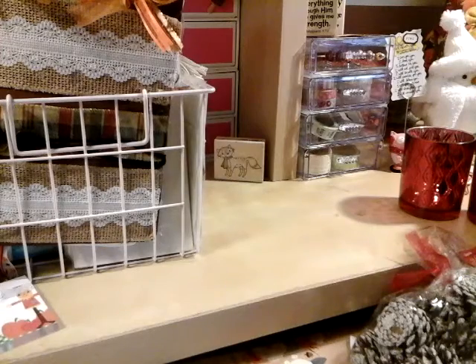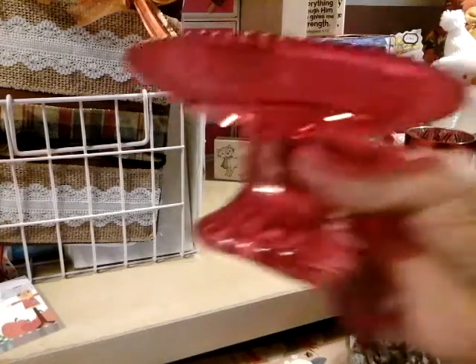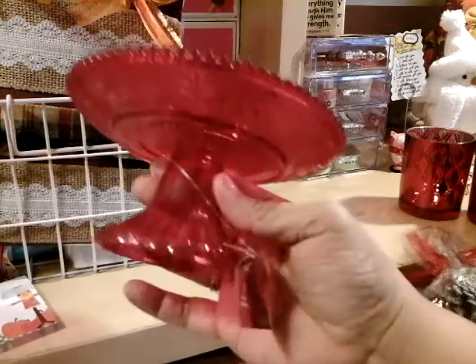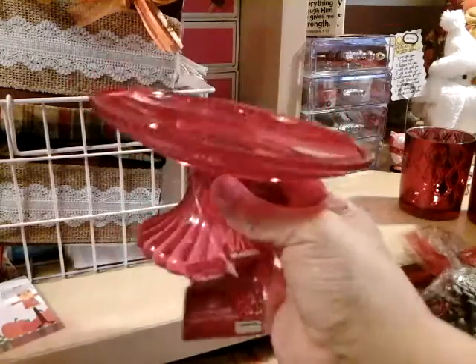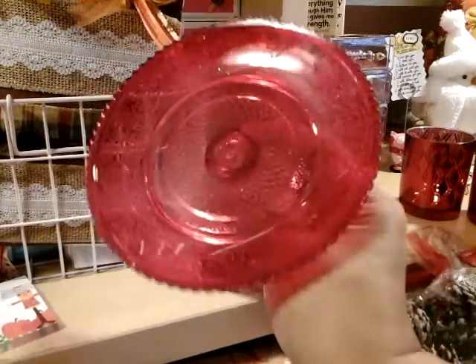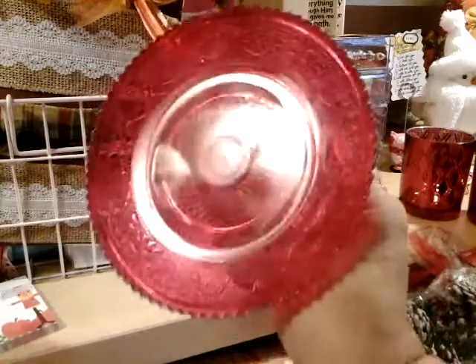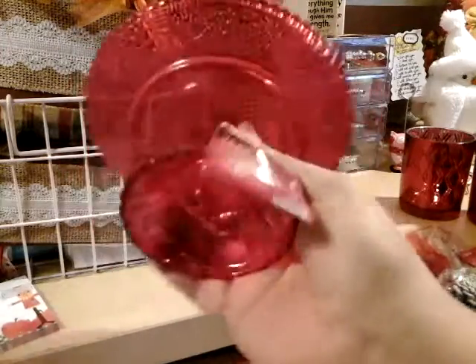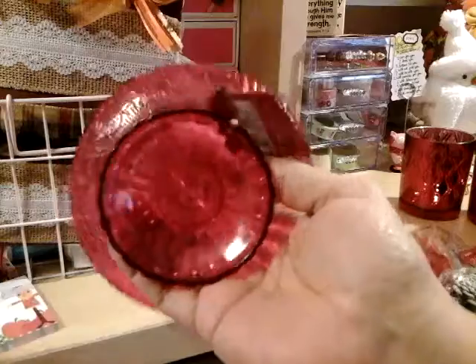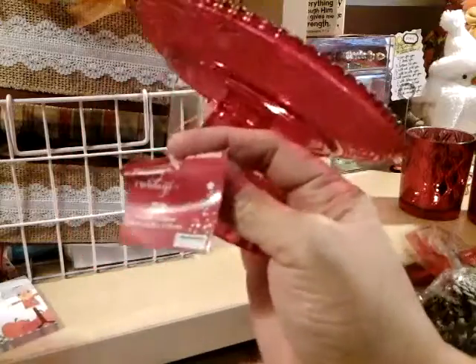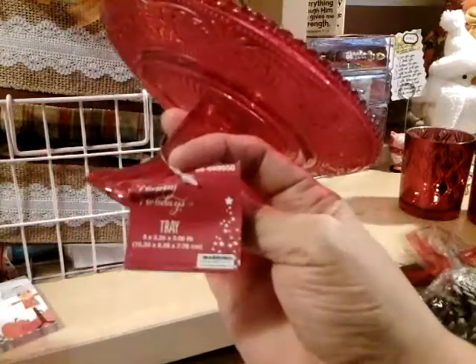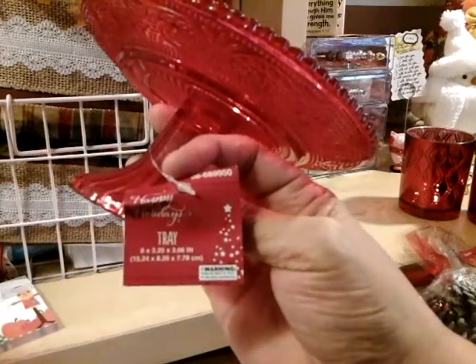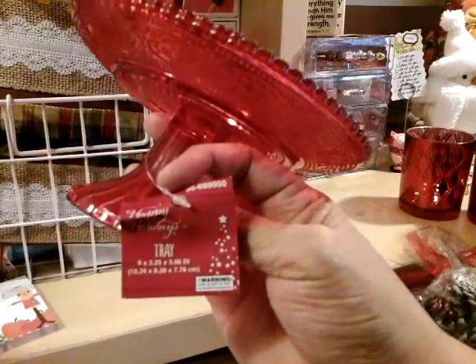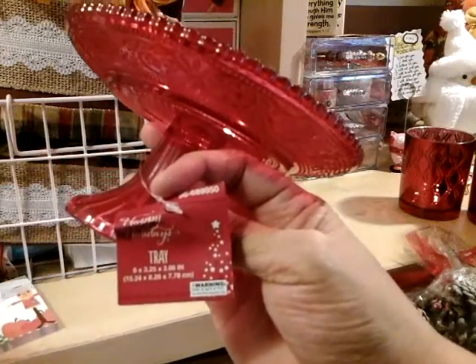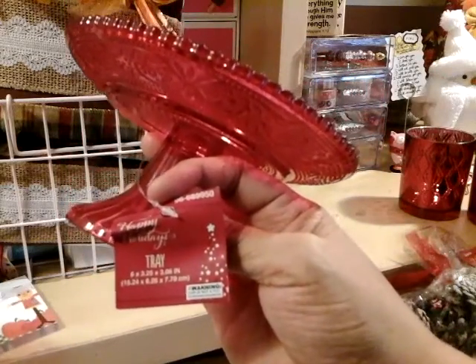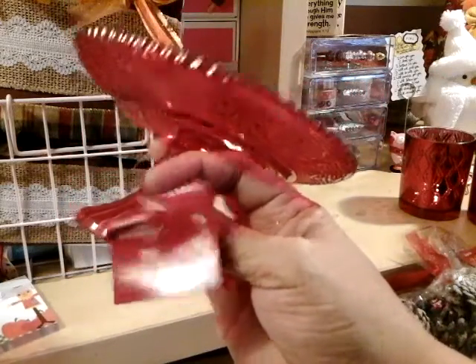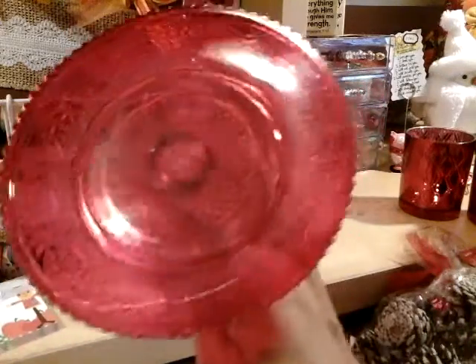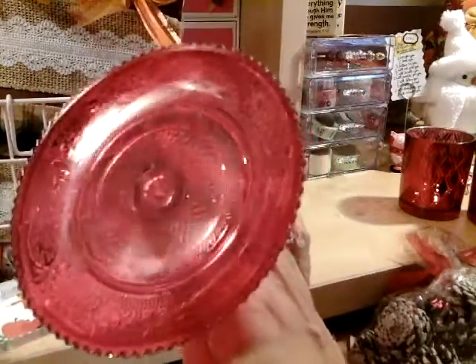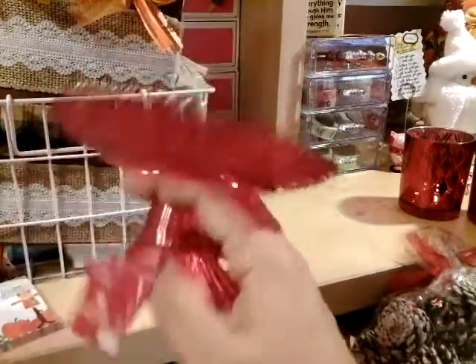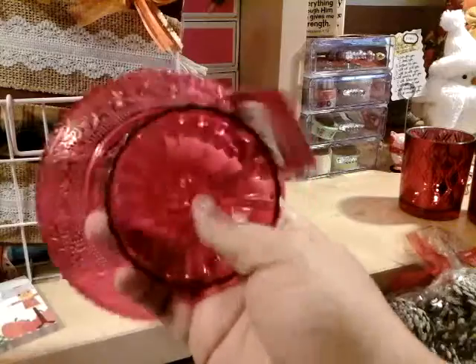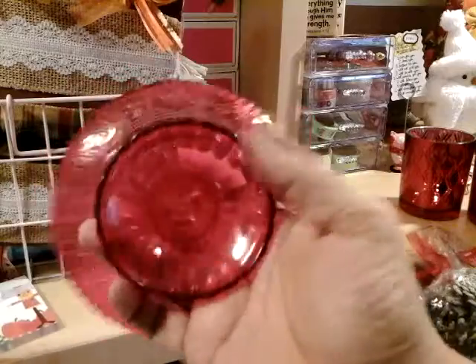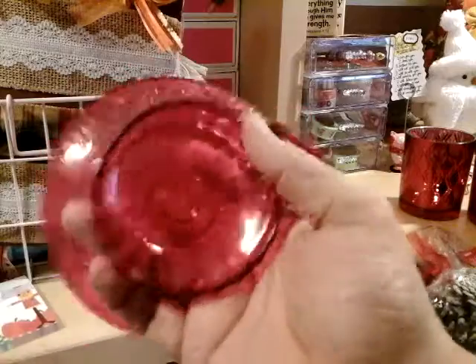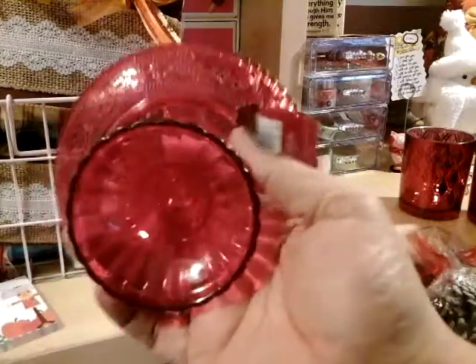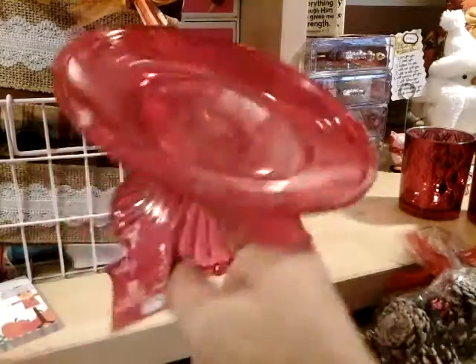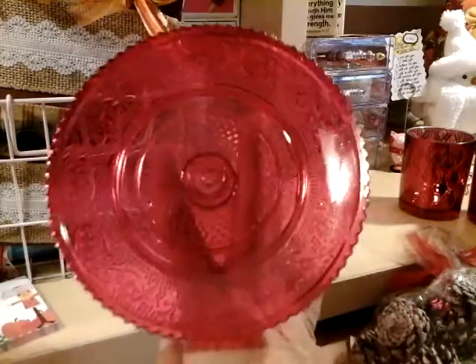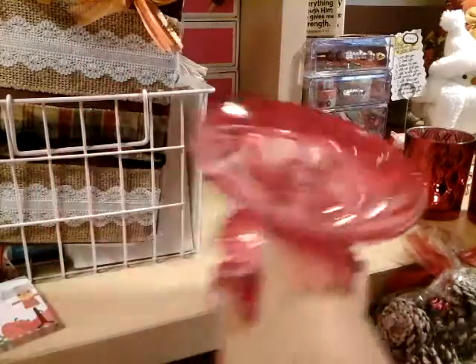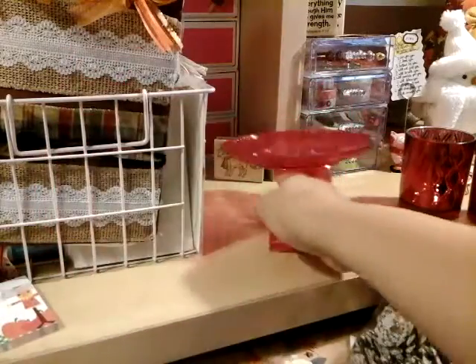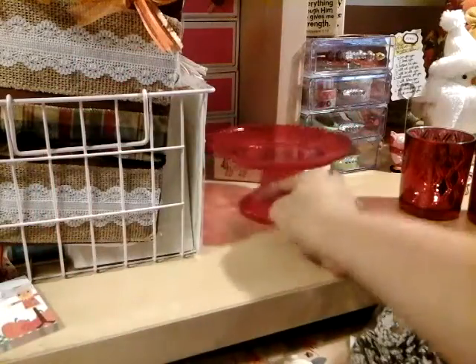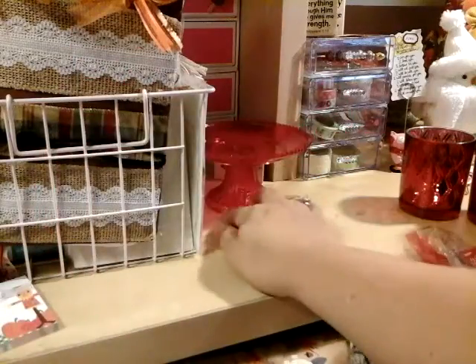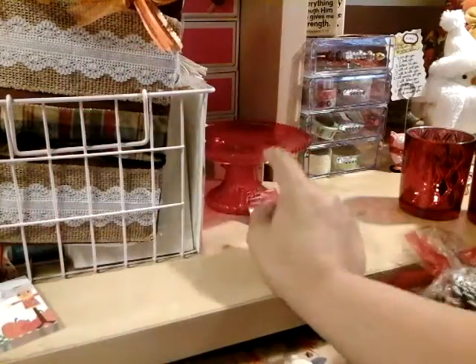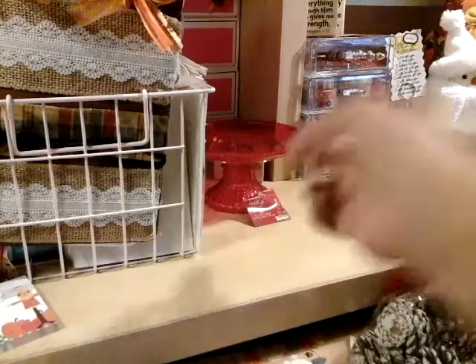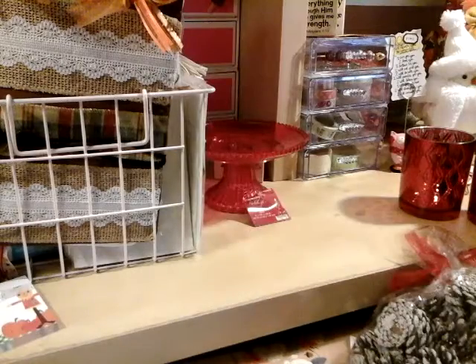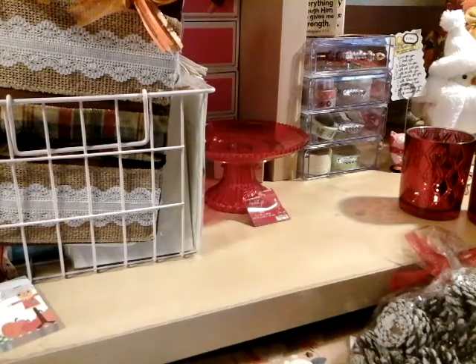And this one — look at how gorgeous this is. I thought this was glass but it's not even glass. It's a tray. Isn't that cute? Oh my god, I need to get another one for my father-in-law — he would love that.